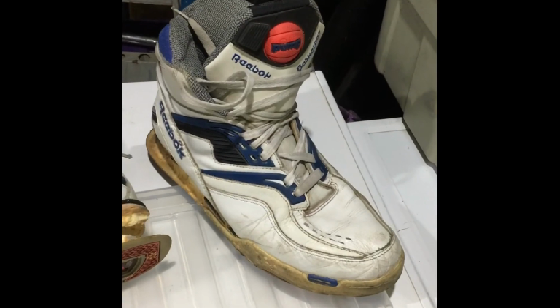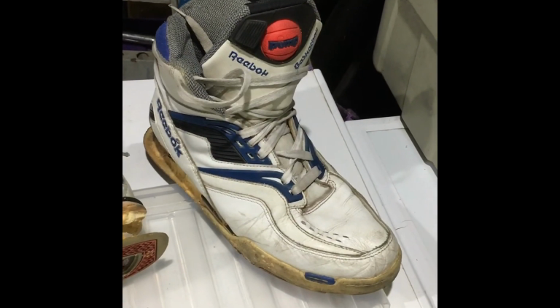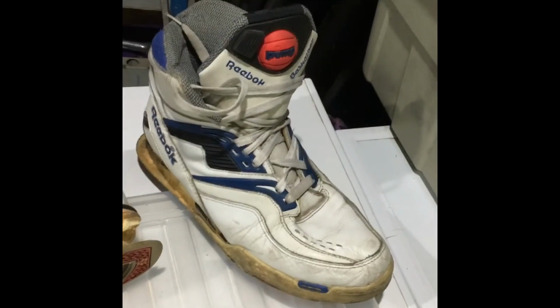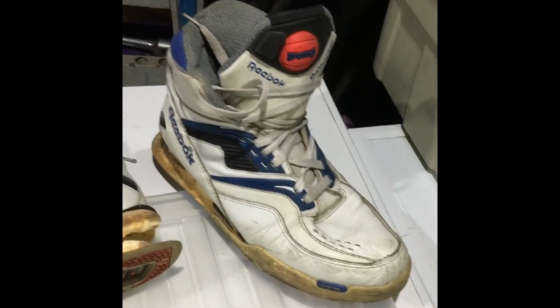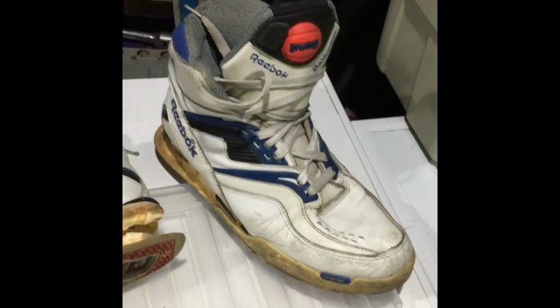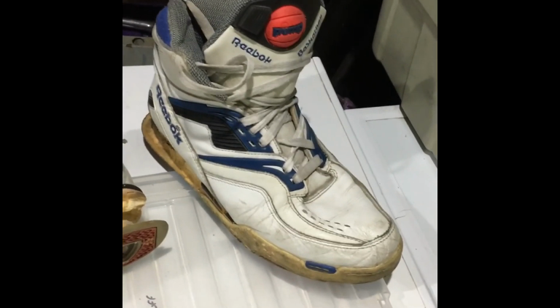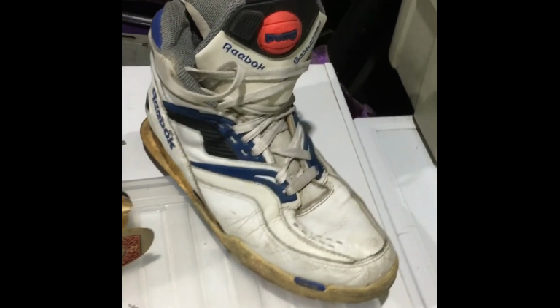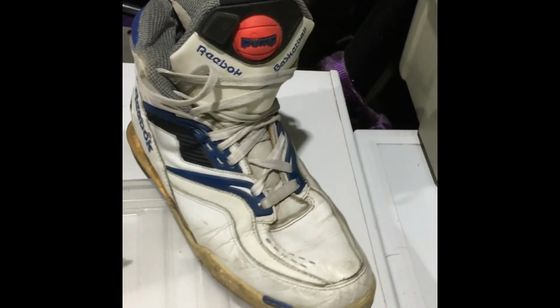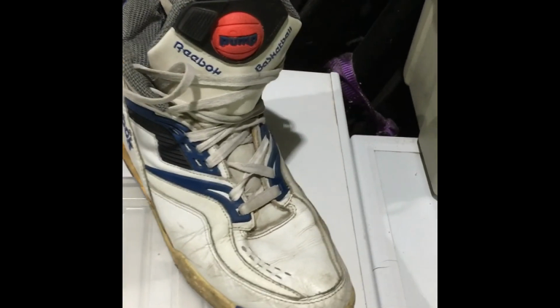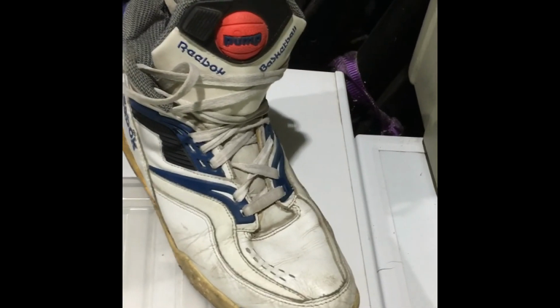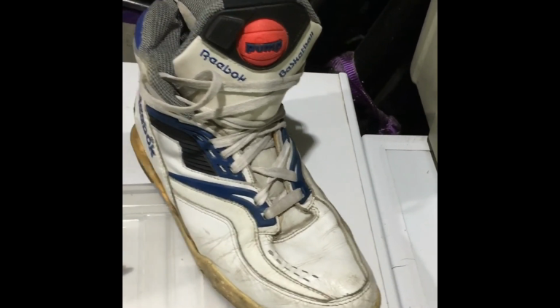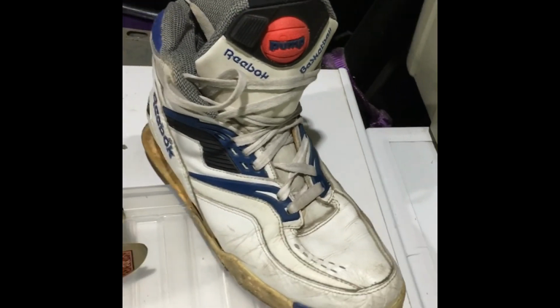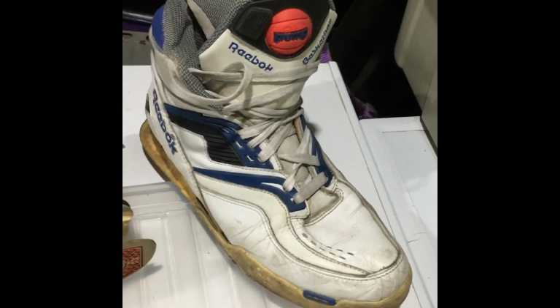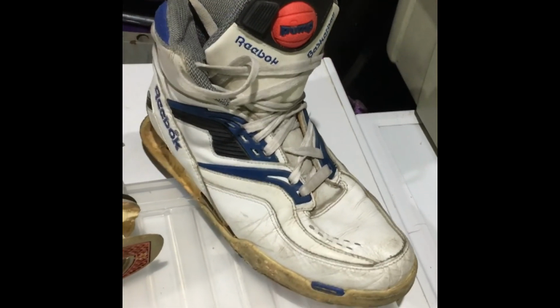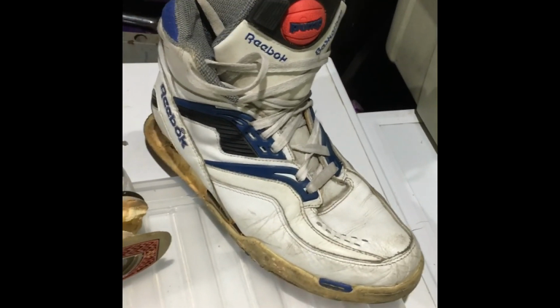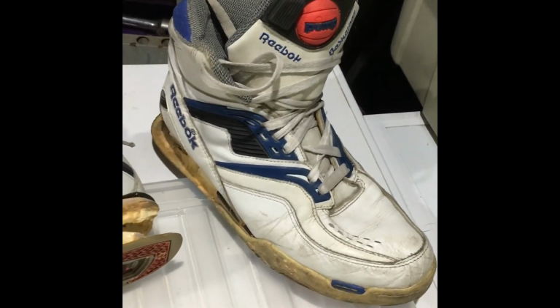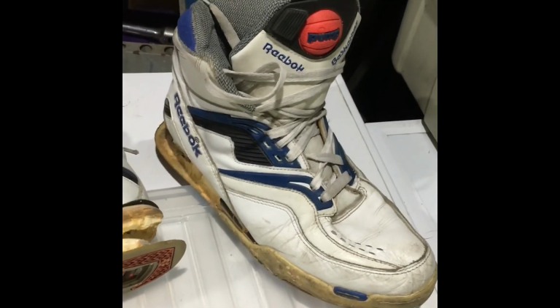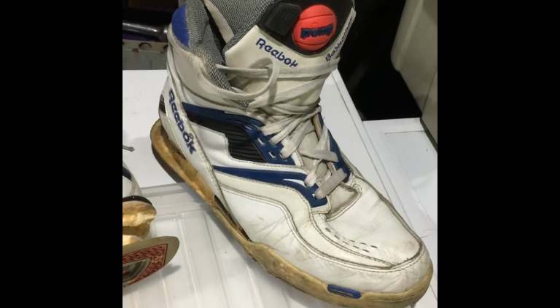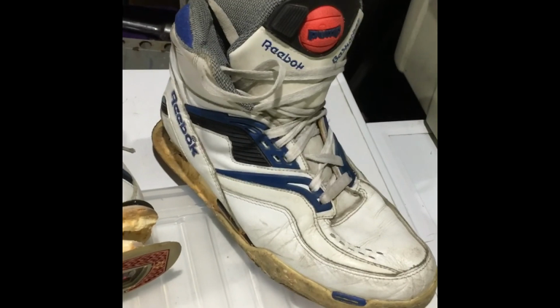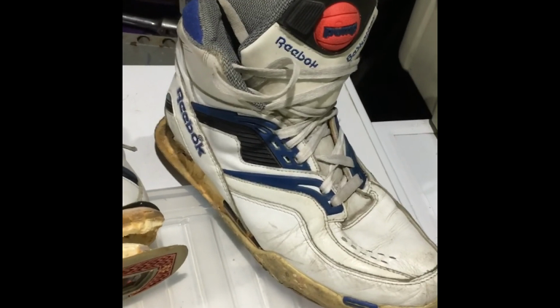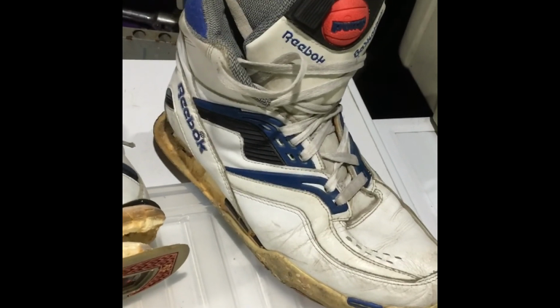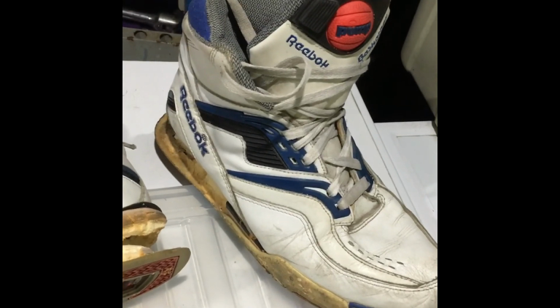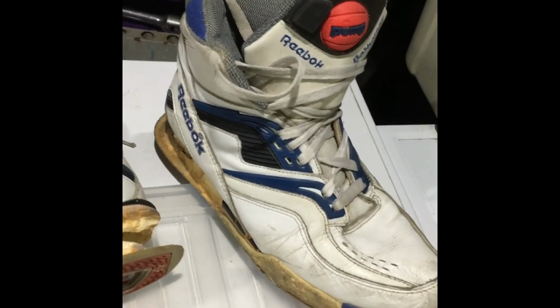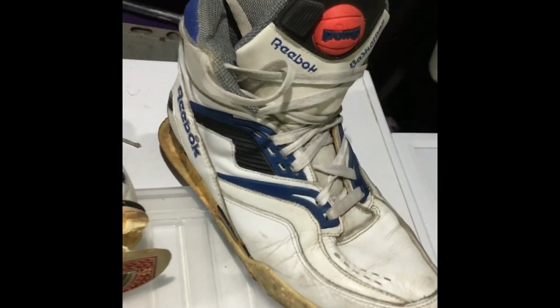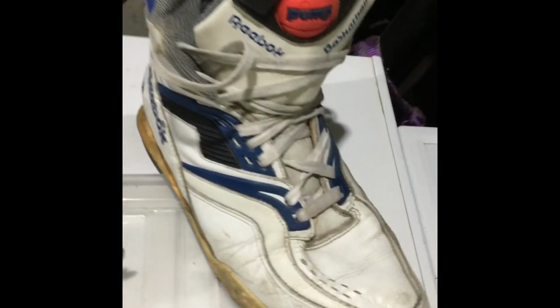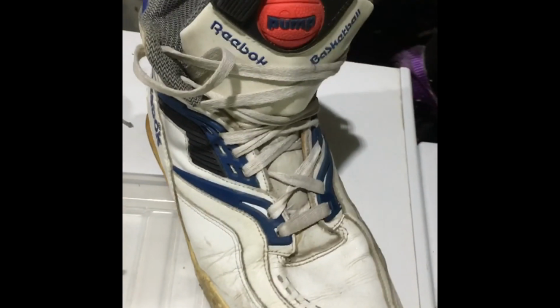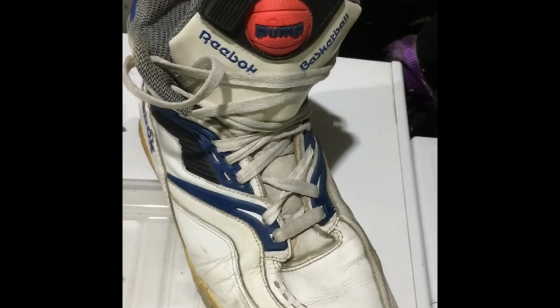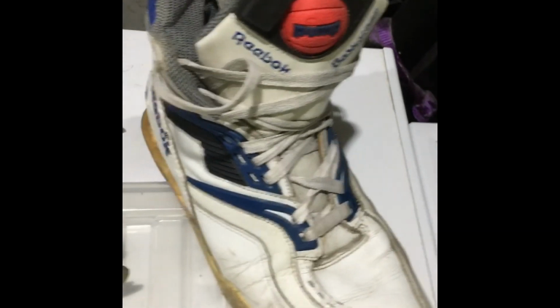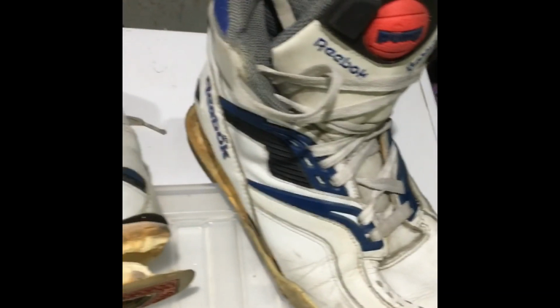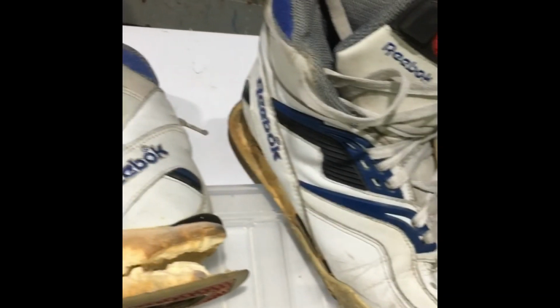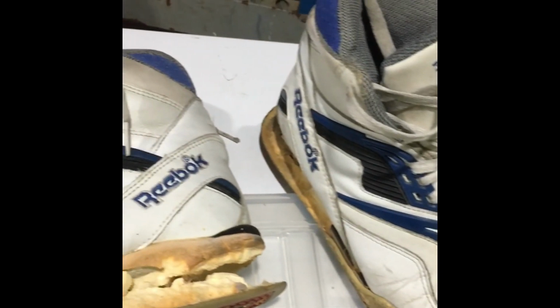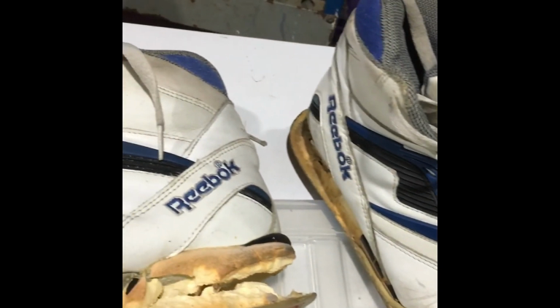I also have a quick video on my new trainers. These are 1990 Reebok Twilight Zone pumps. This is an original pair, and here we go.